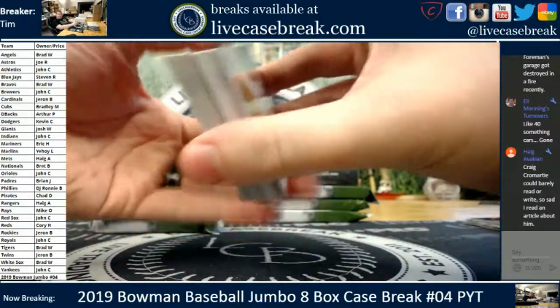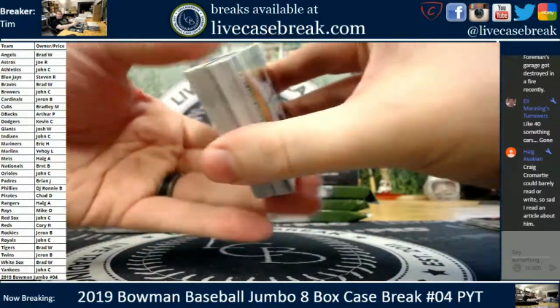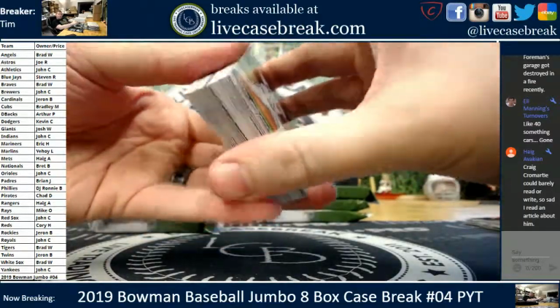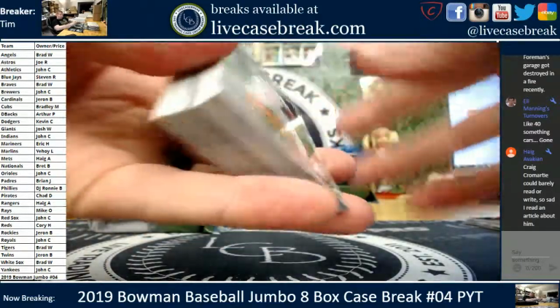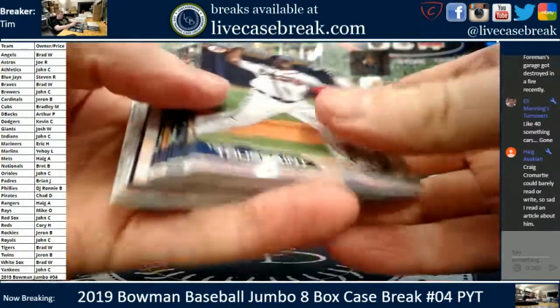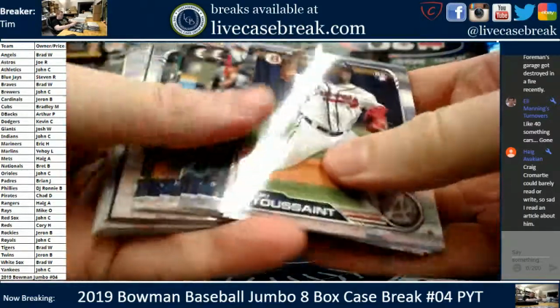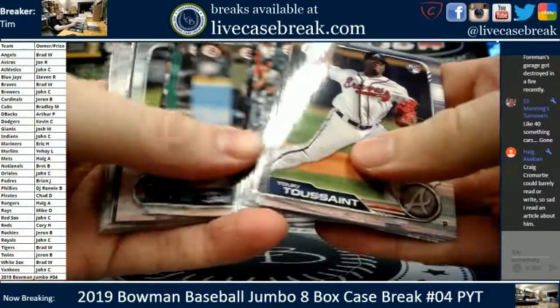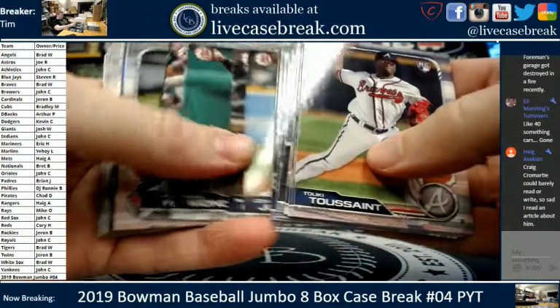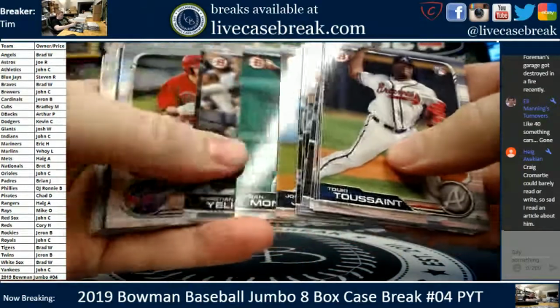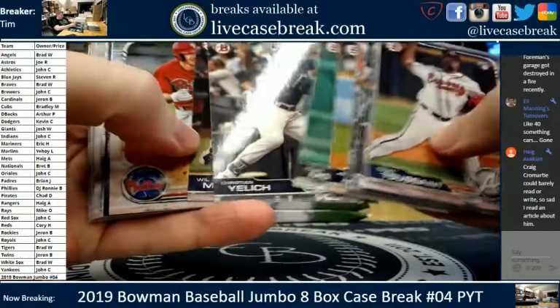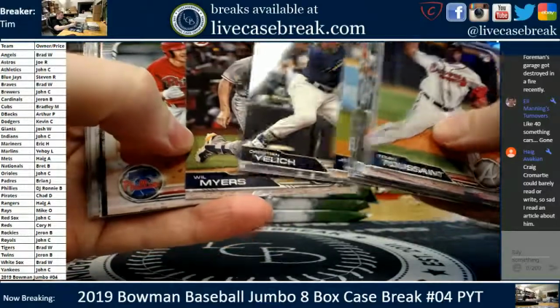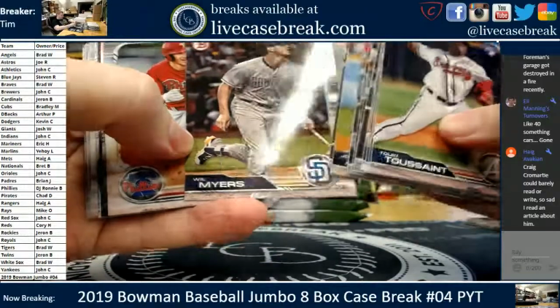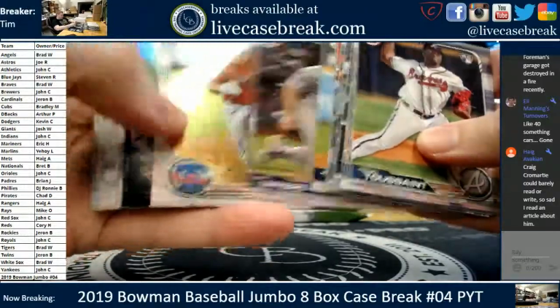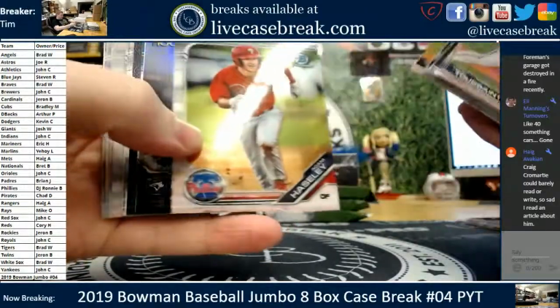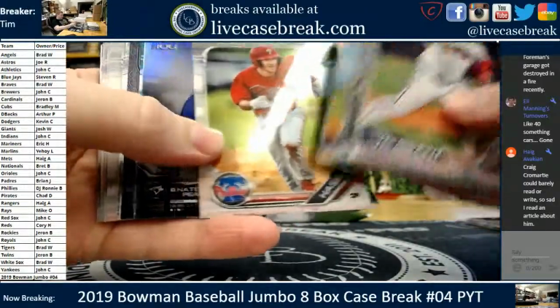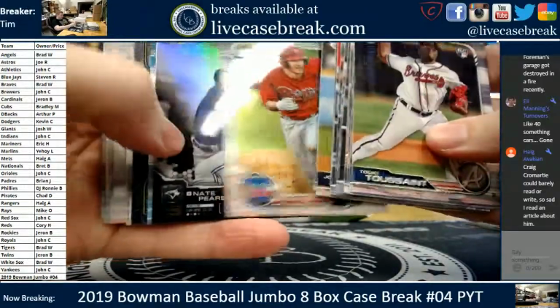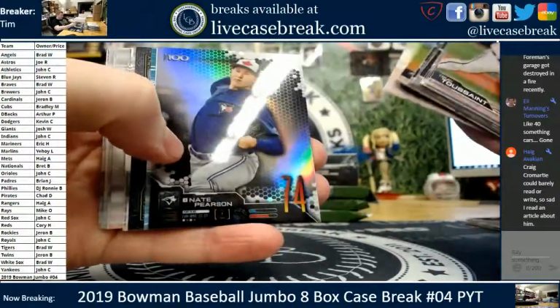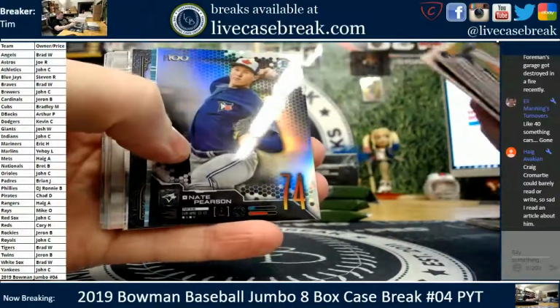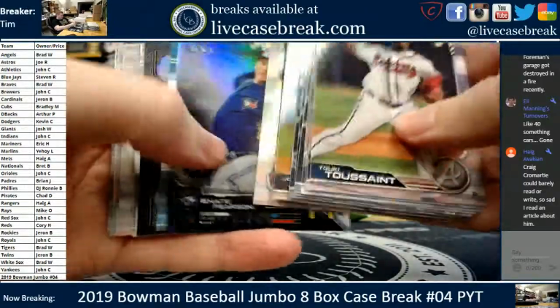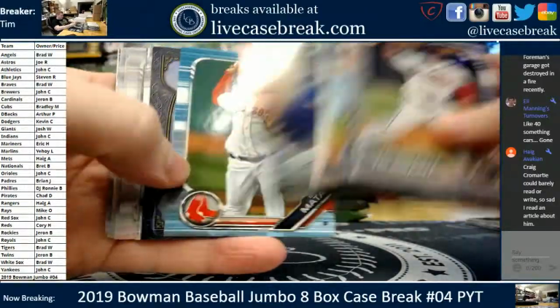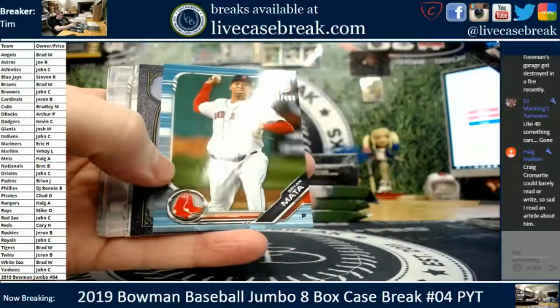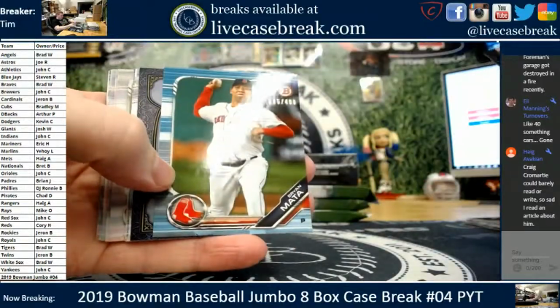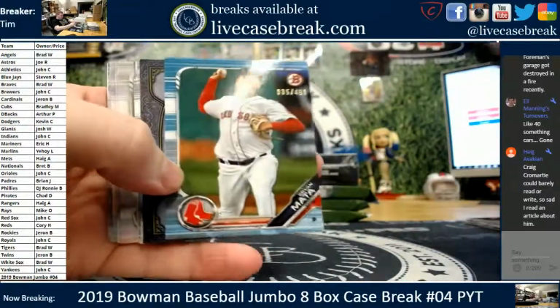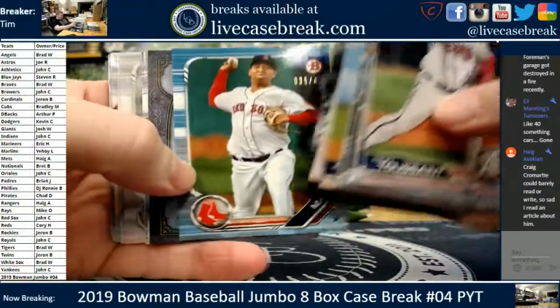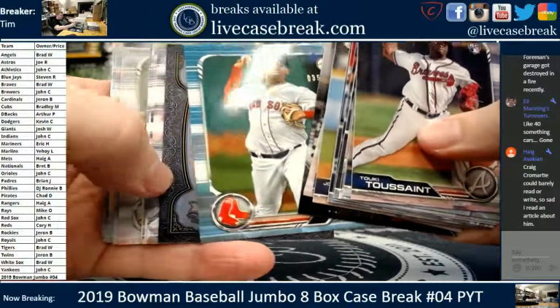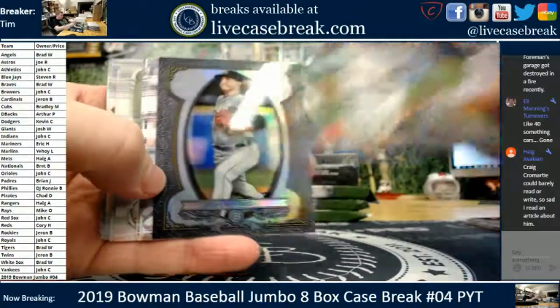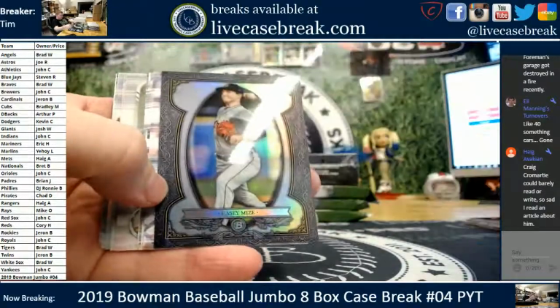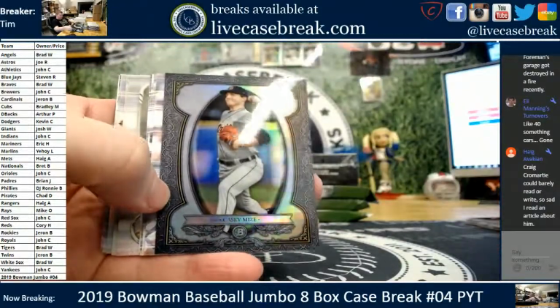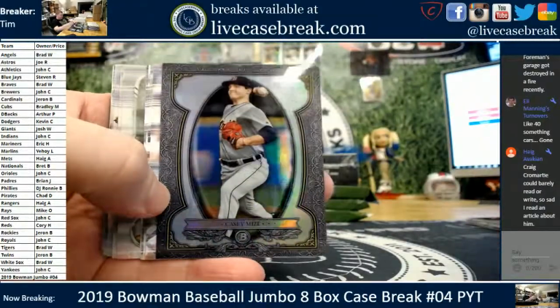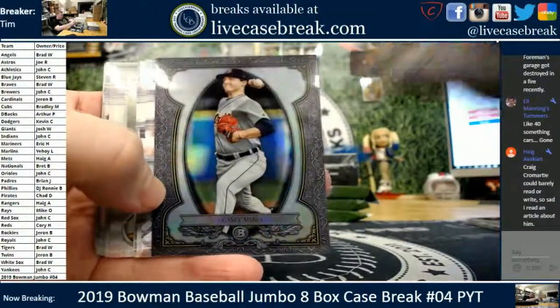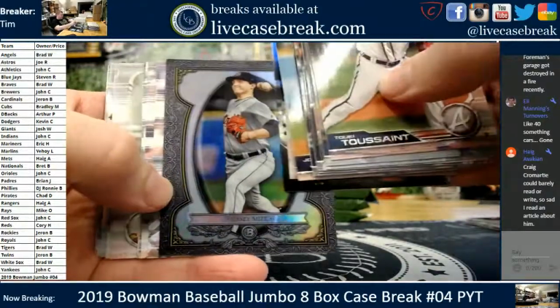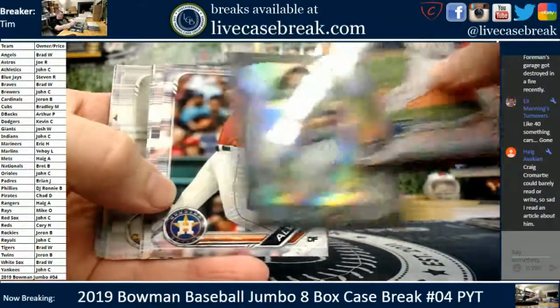40-something cars gone up in smoke. You can feel that — he's a car man. We got a Brian Mata, $4.99 blue, and a Sterling Casey Mize for the Tigers.